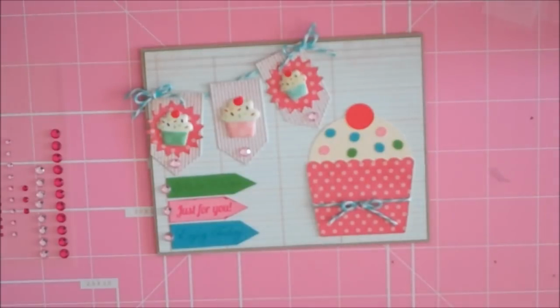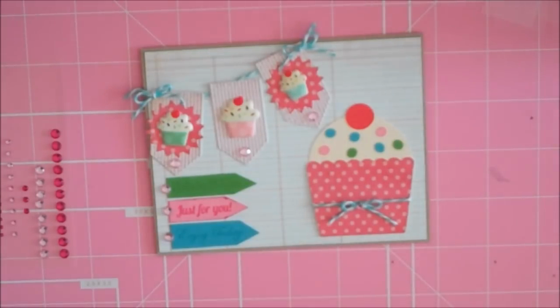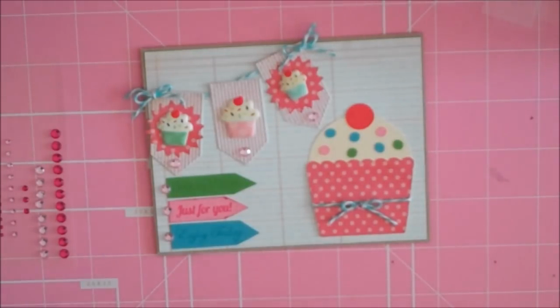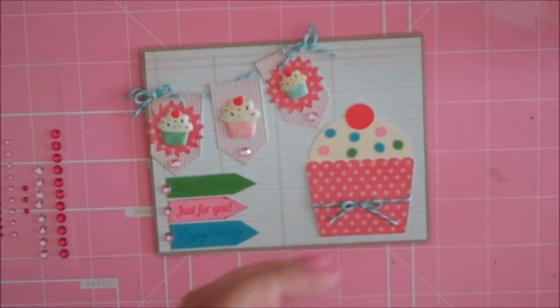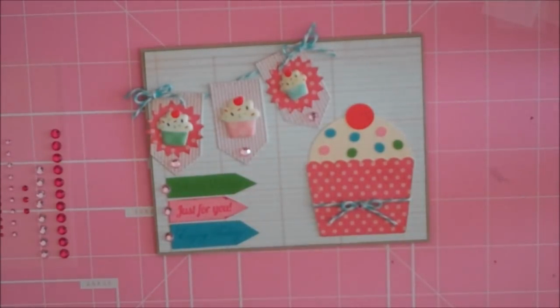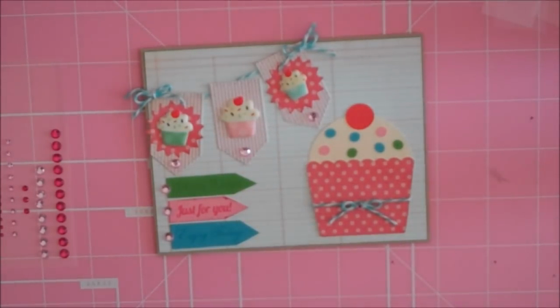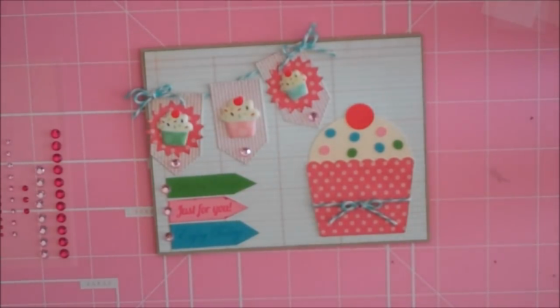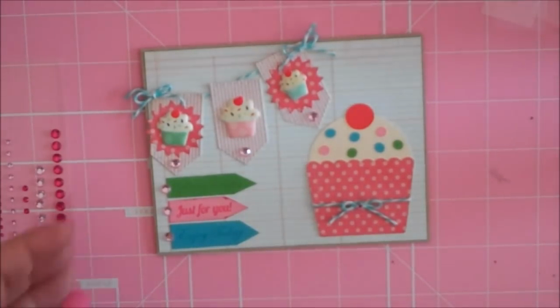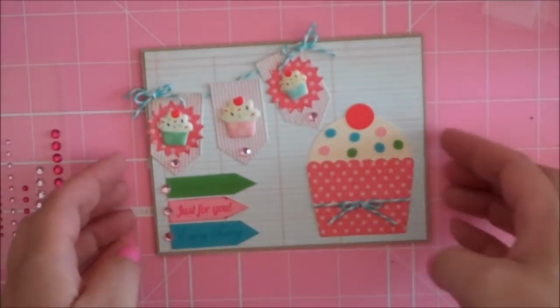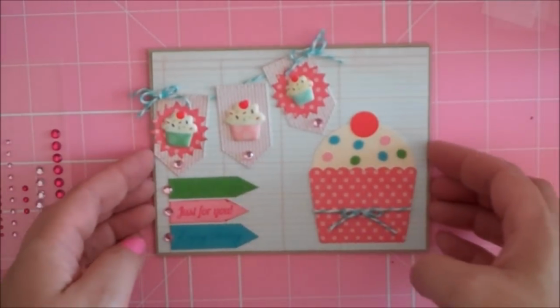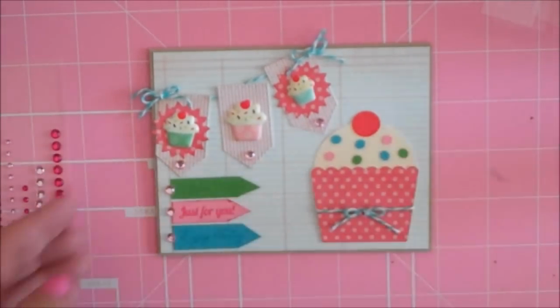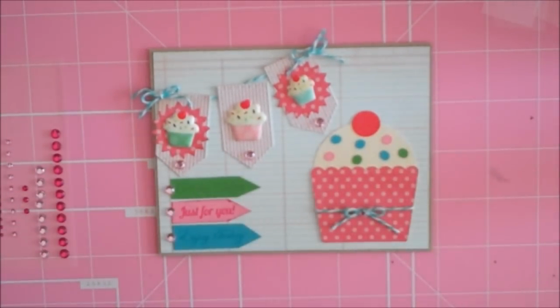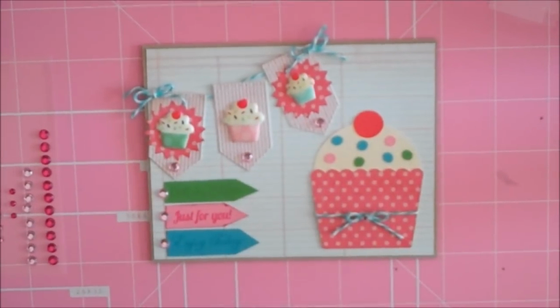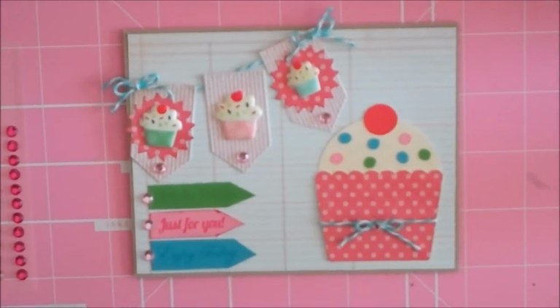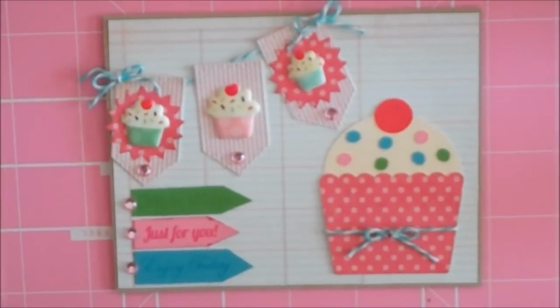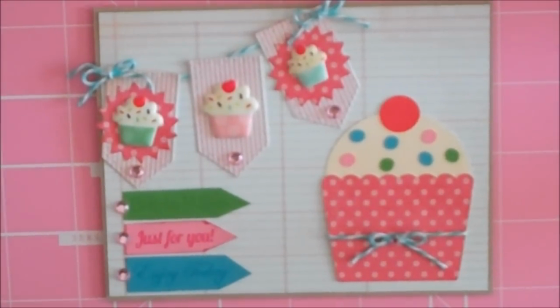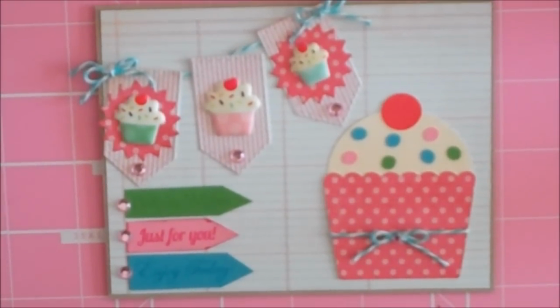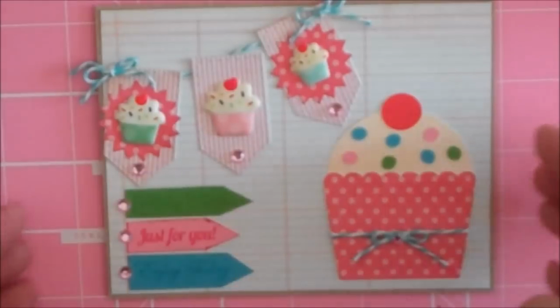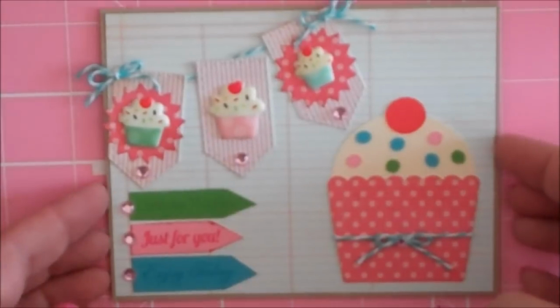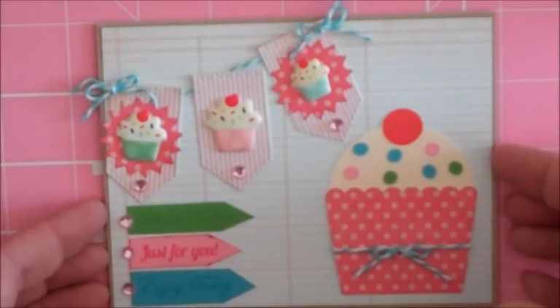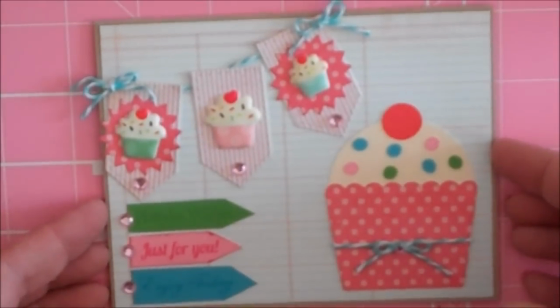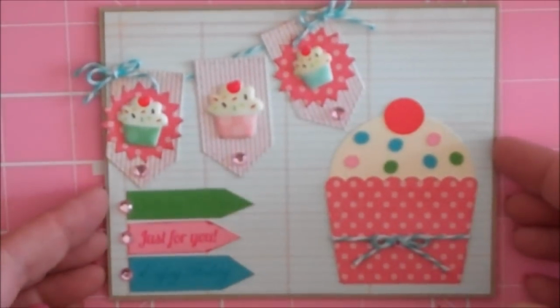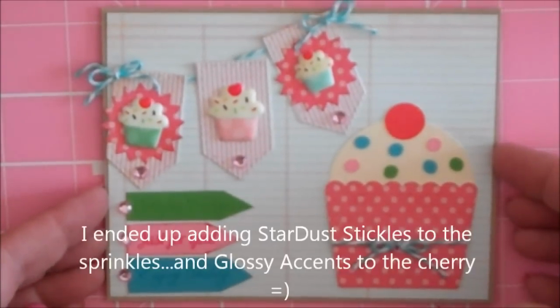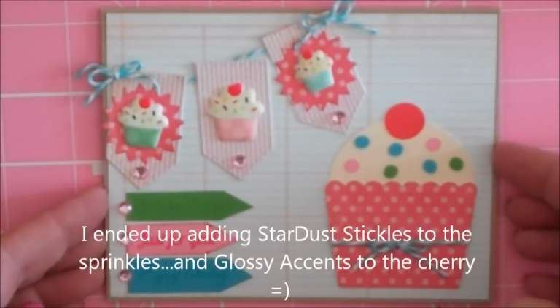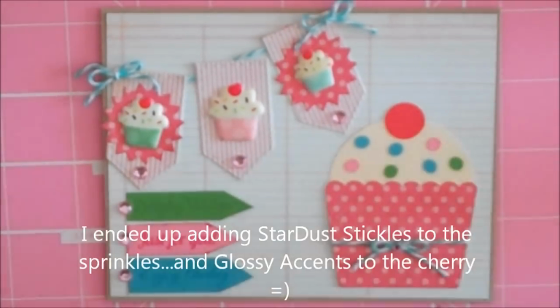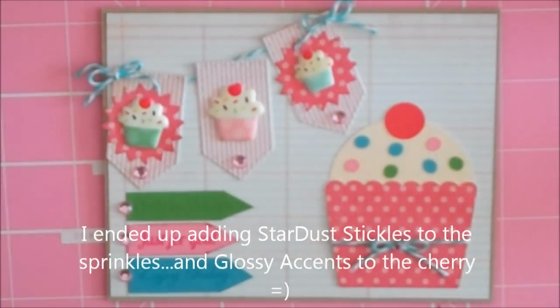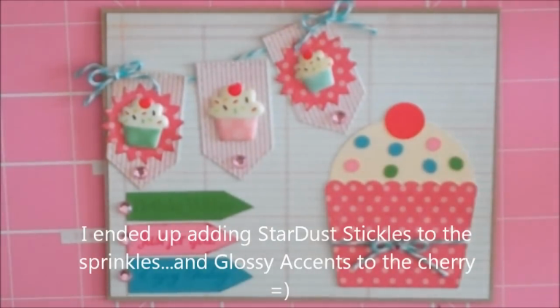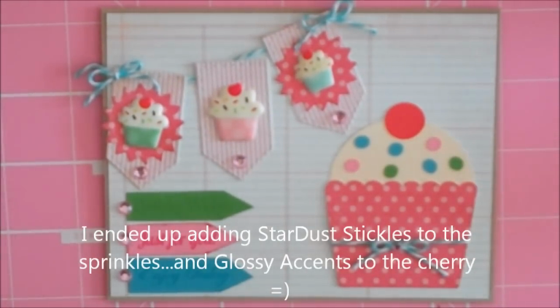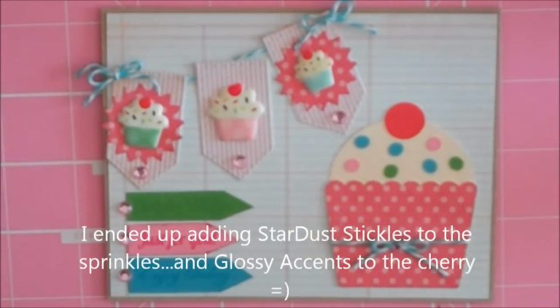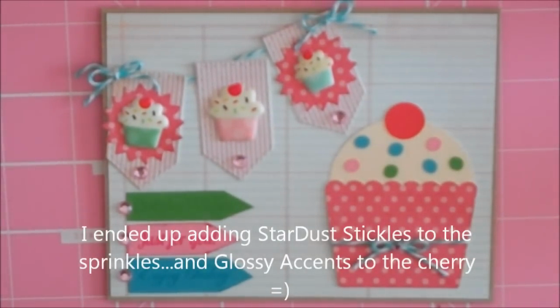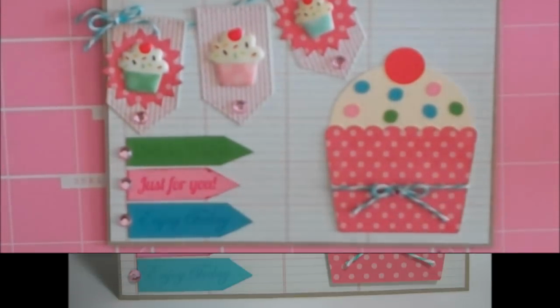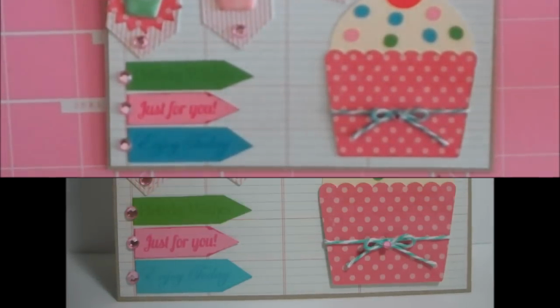And there's my finished card! I love the colors — I think it turned out really cute. So that's my card for today. Thanks everybody for watching and have a blessed day.